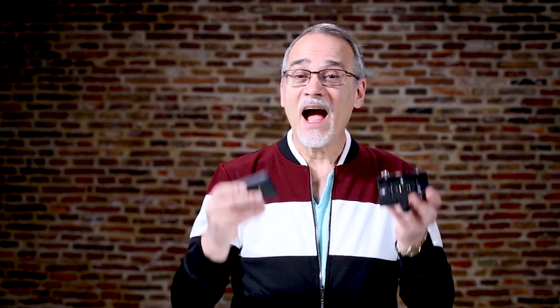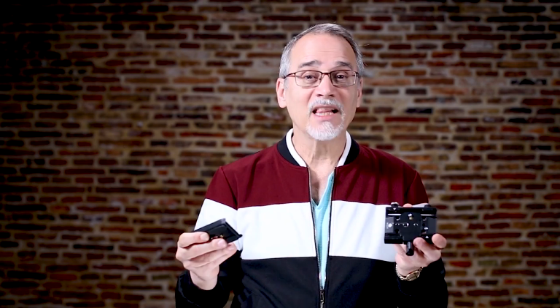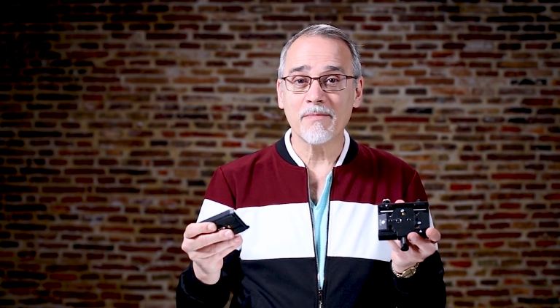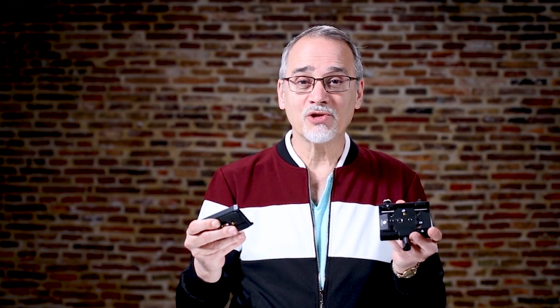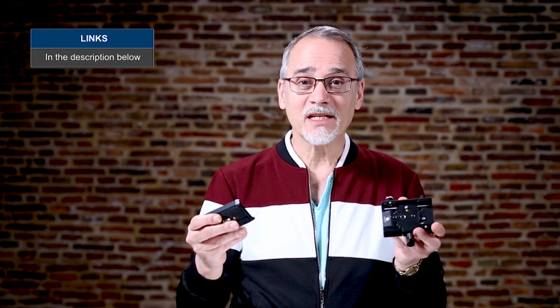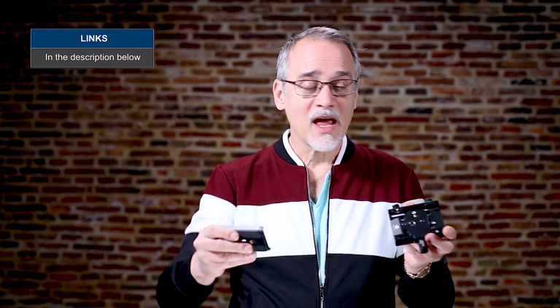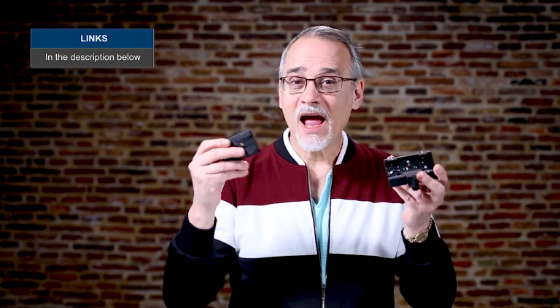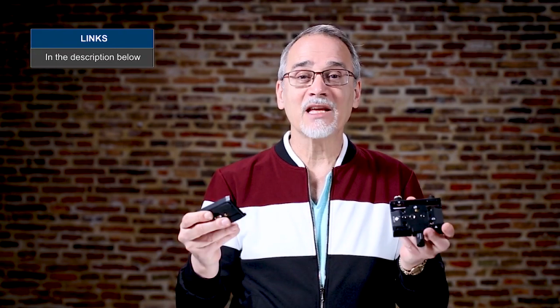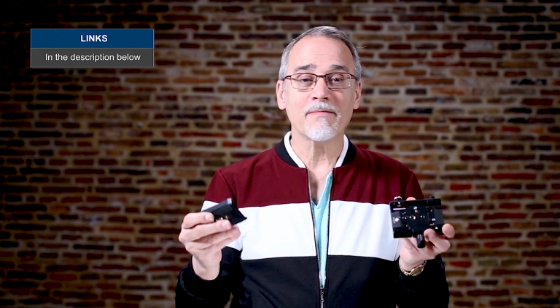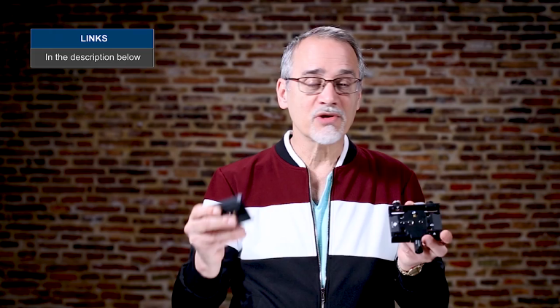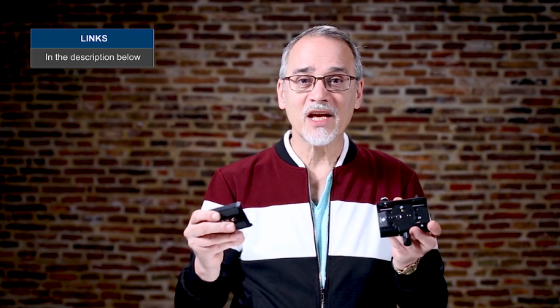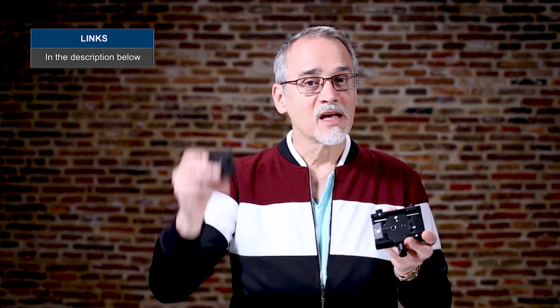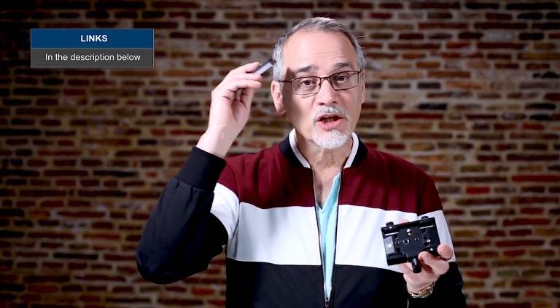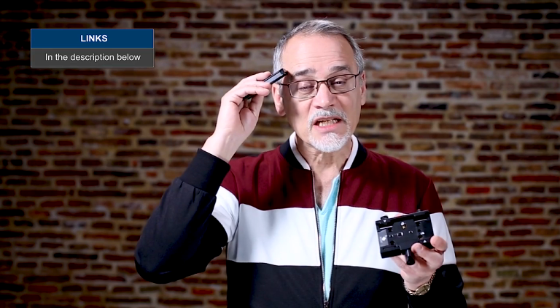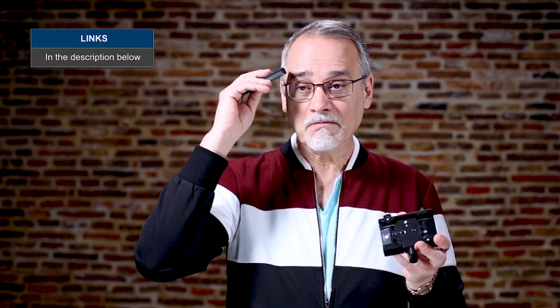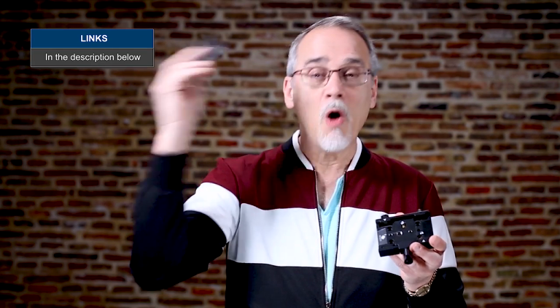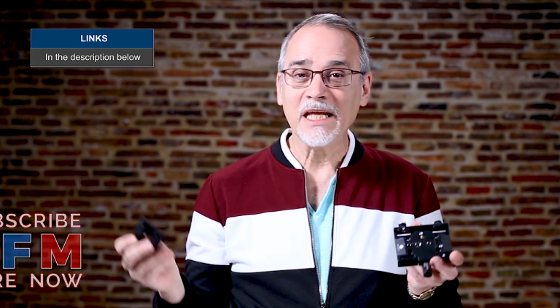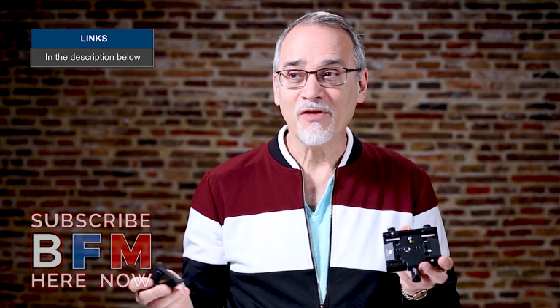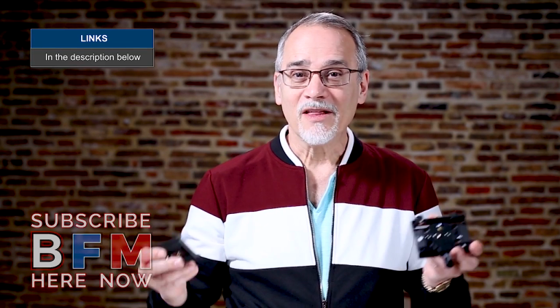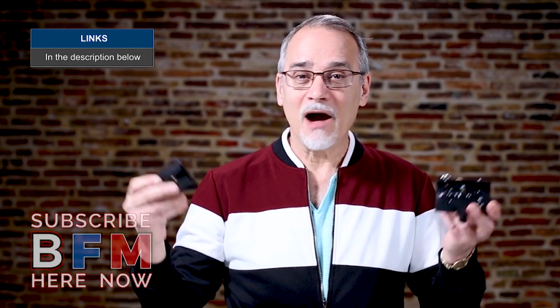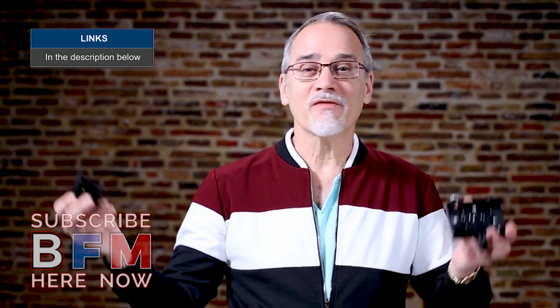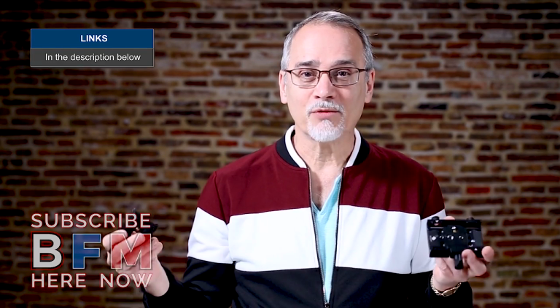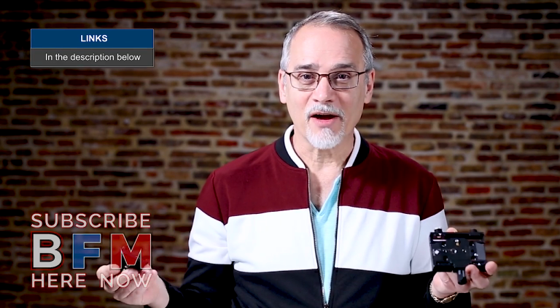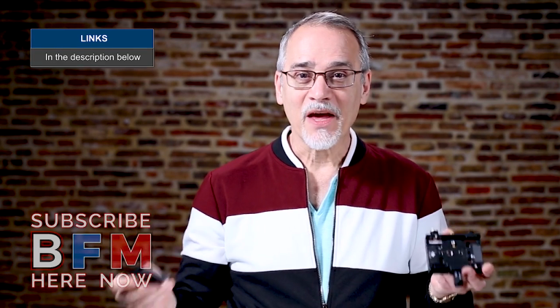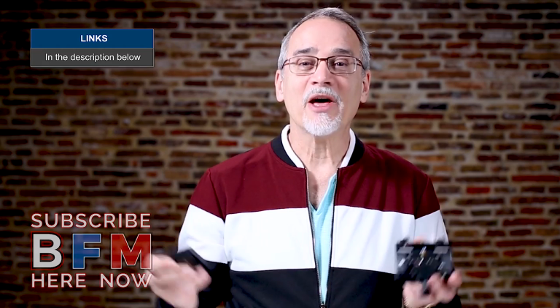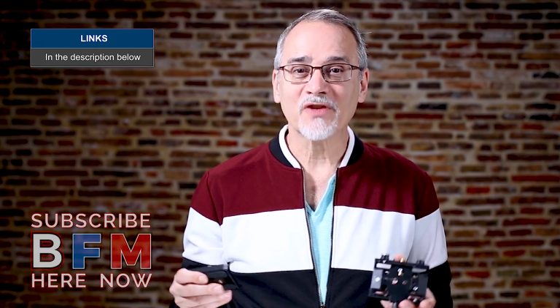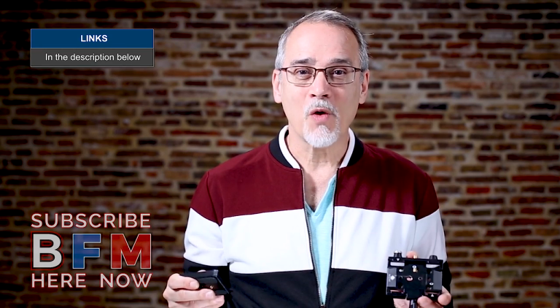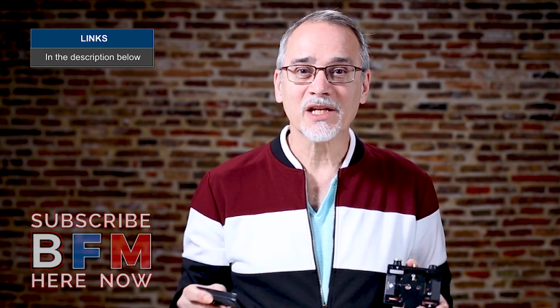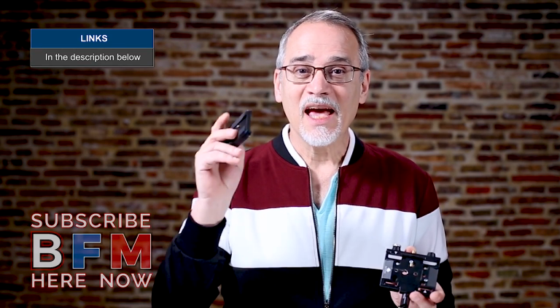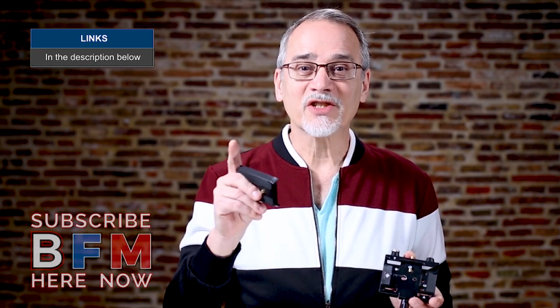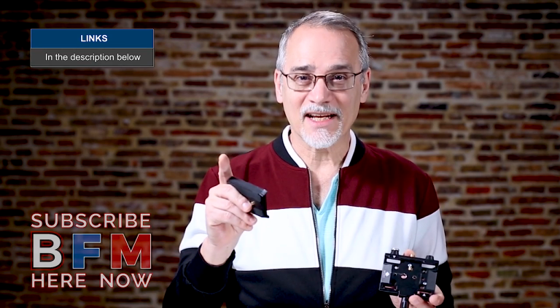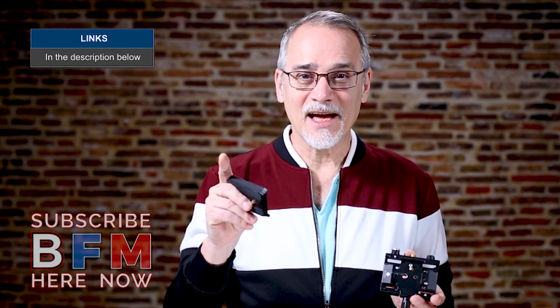I highly recommend you check these out, I highly recommend you get these — you just won't believe how you ever lived without them. I hope that helps, thanks for watching, and we'll see you next time.